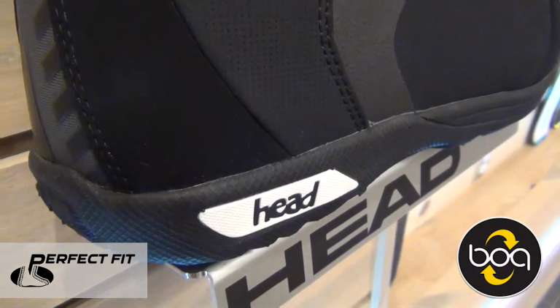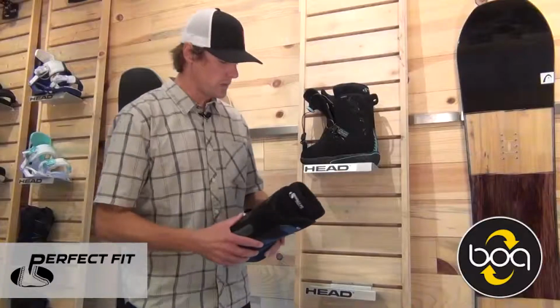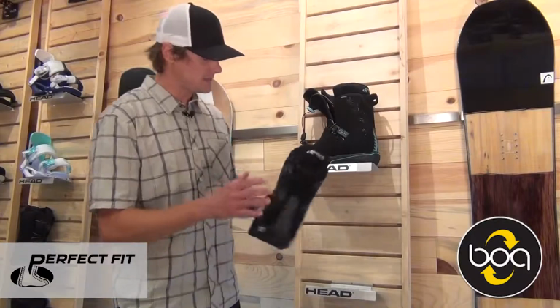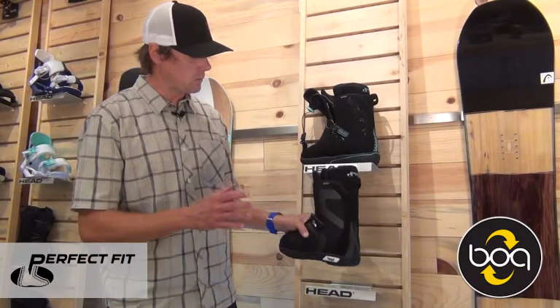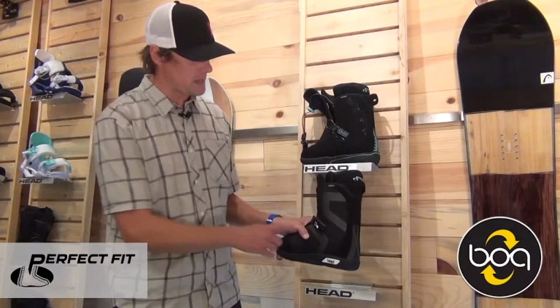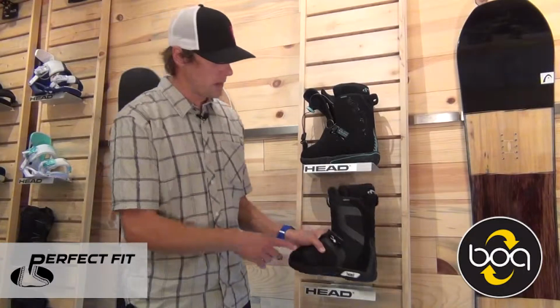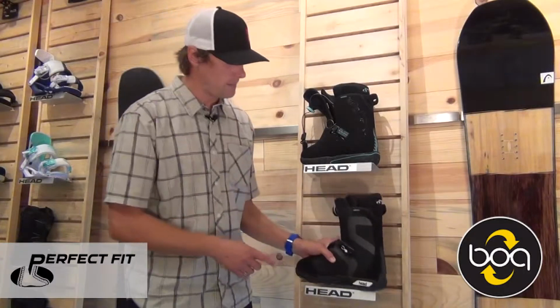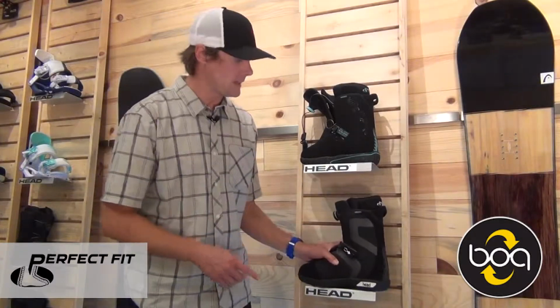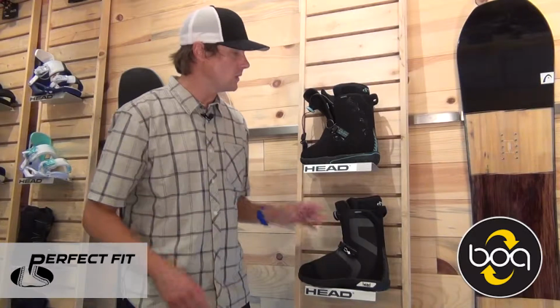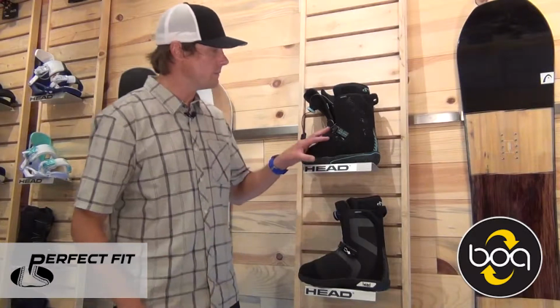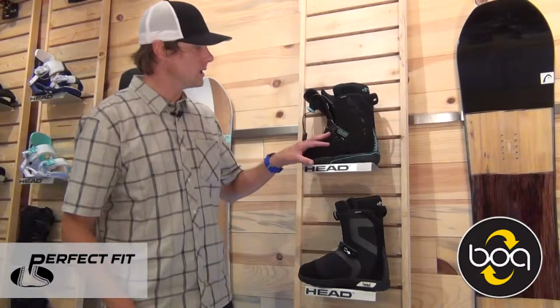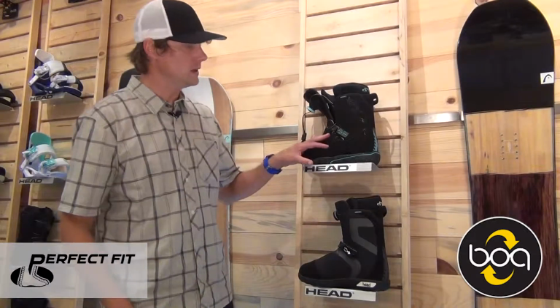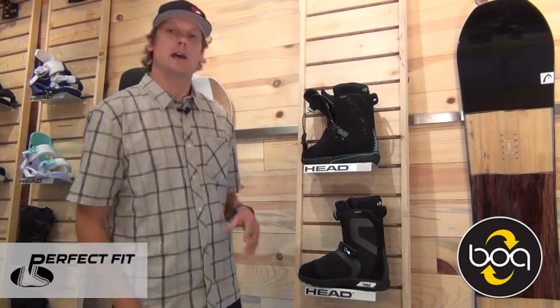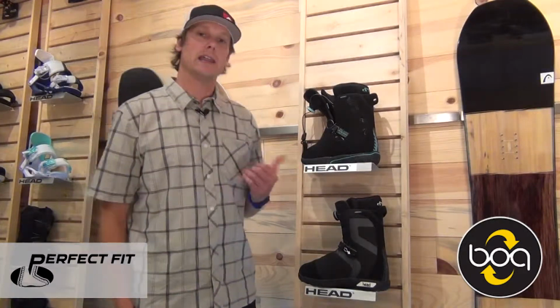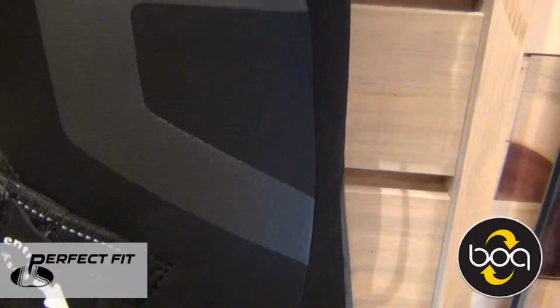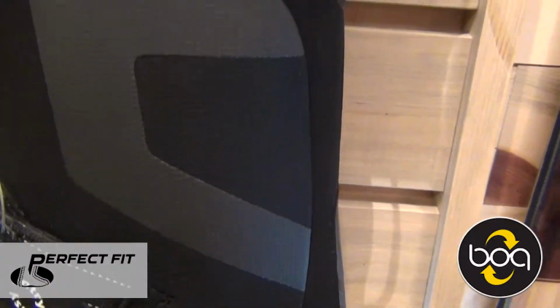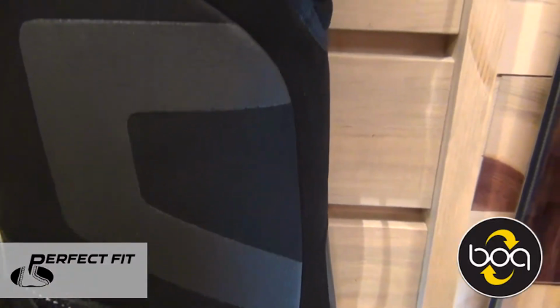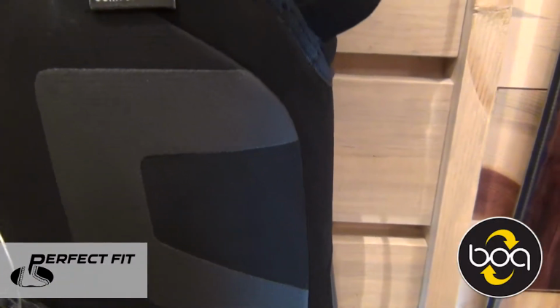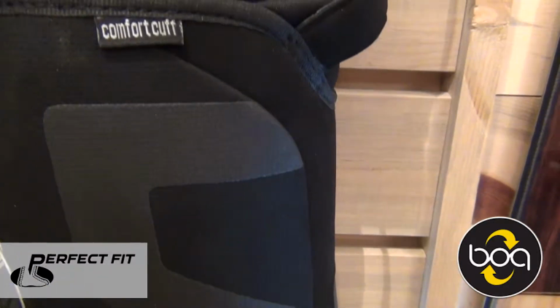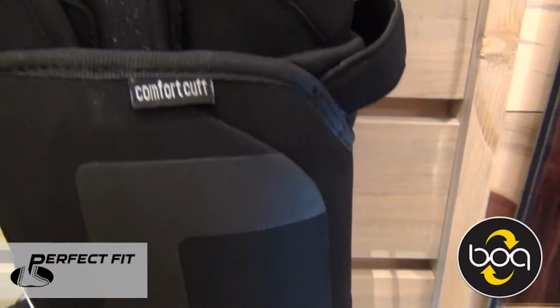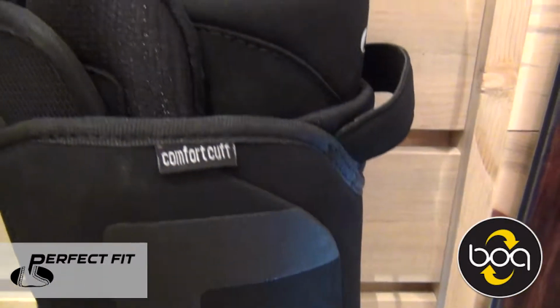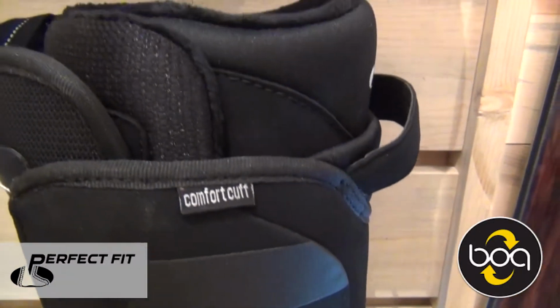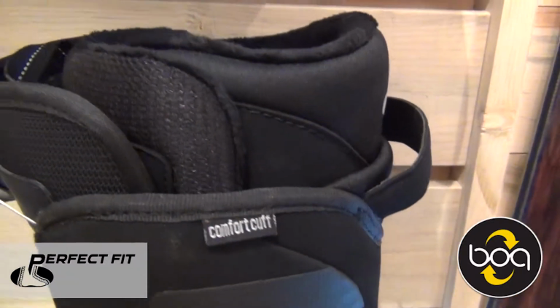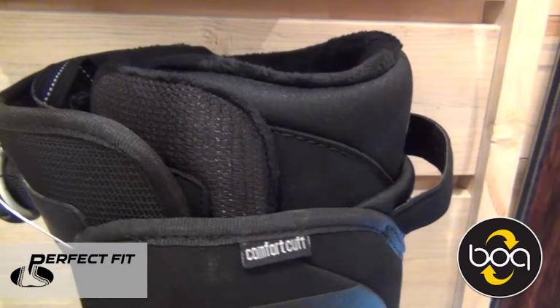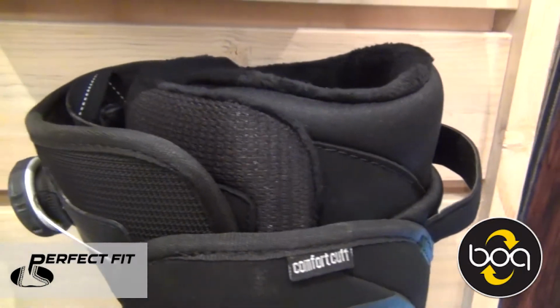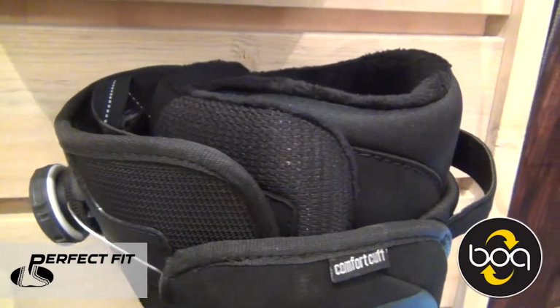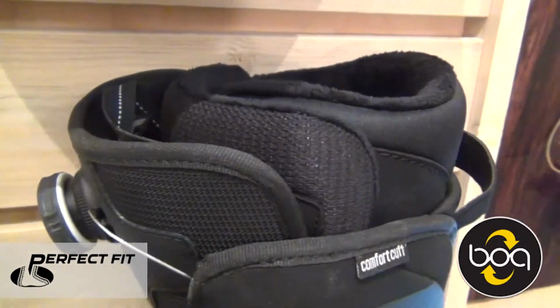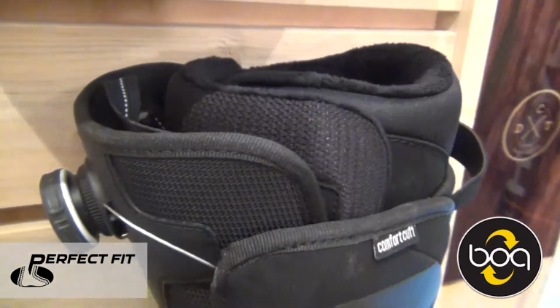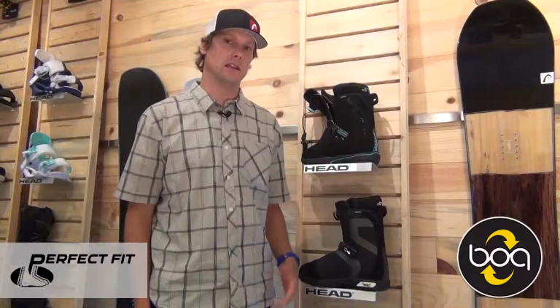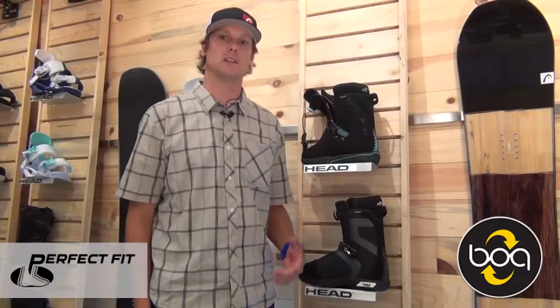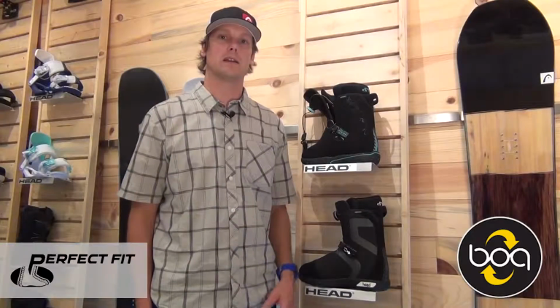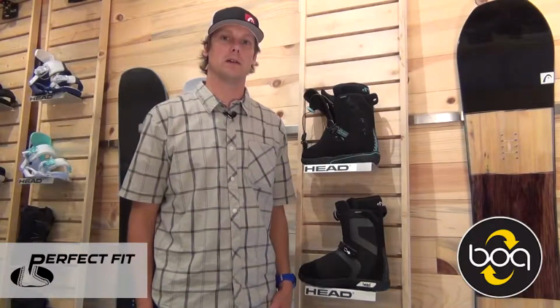This is the One men's BOA and the One women's BOA. Head out to an authorized dealer near you and check out these boots — your feet will be happy you did, and I'll see you out on the mountain.